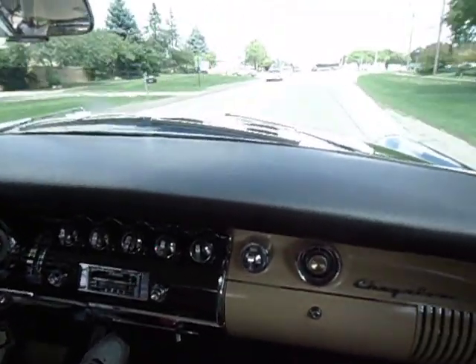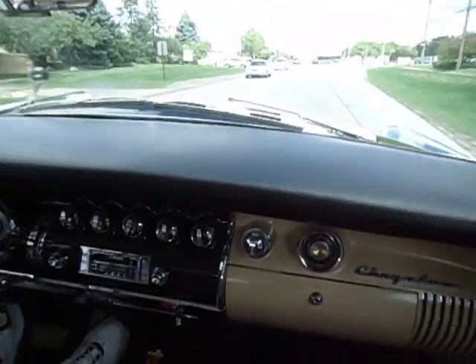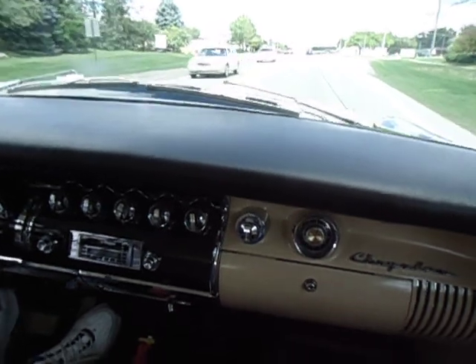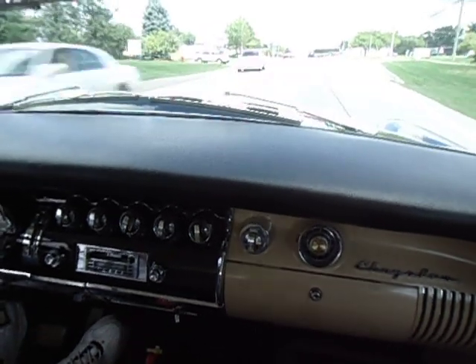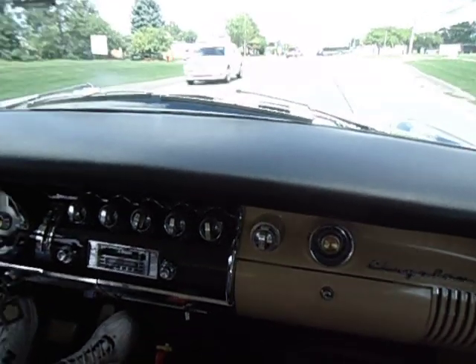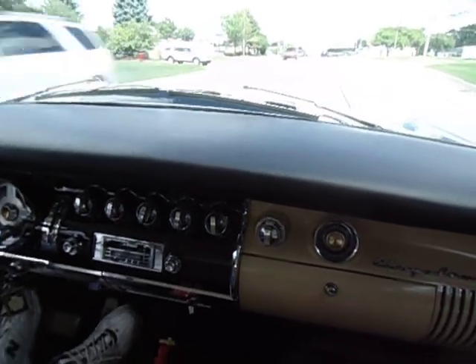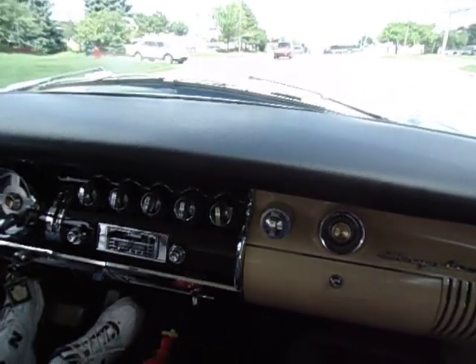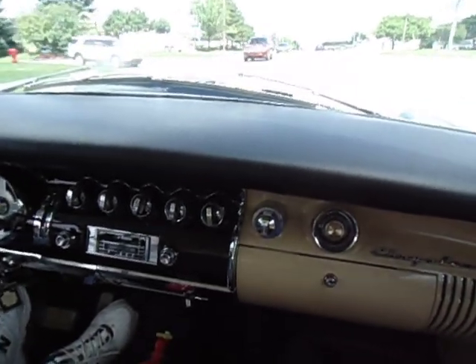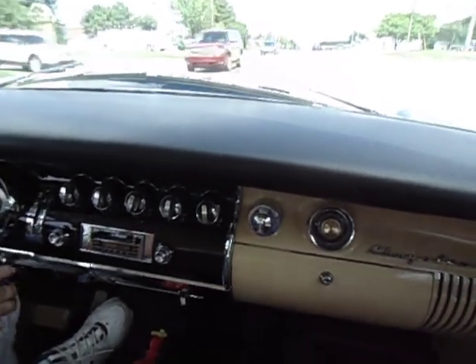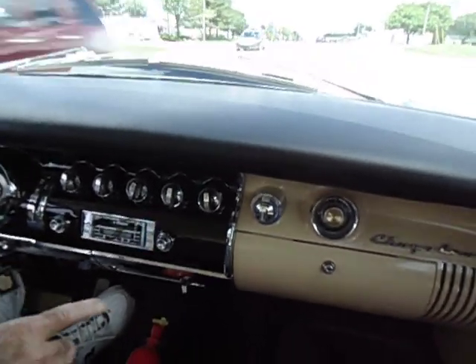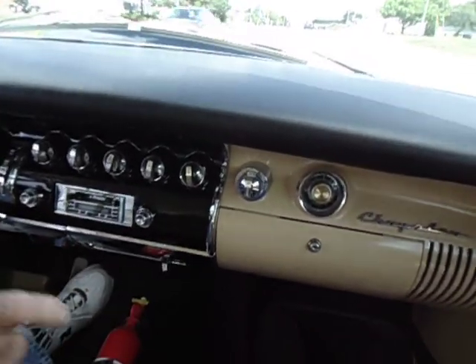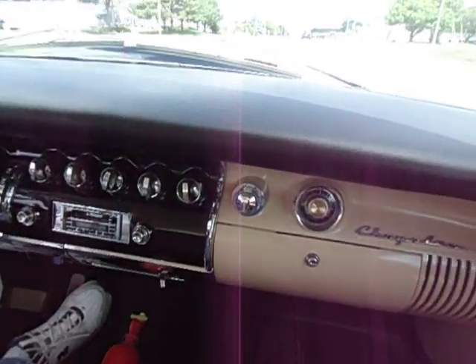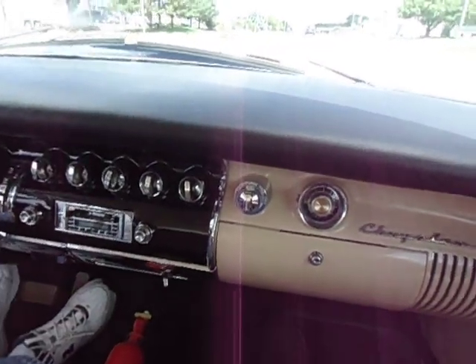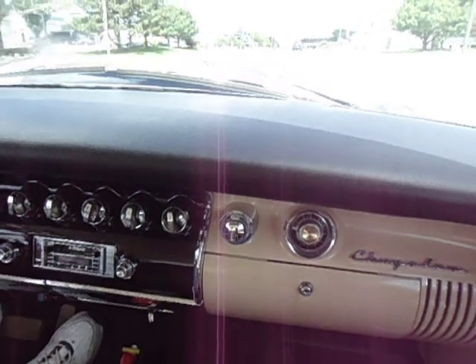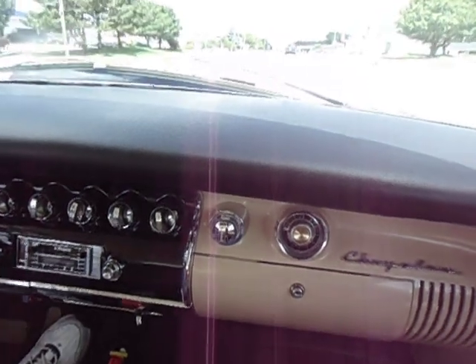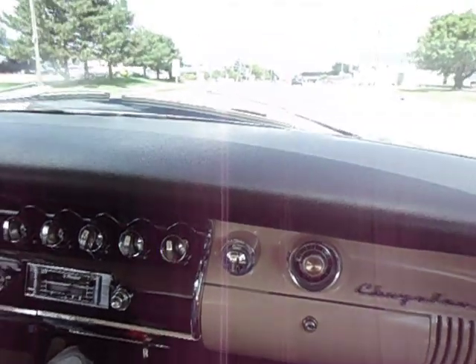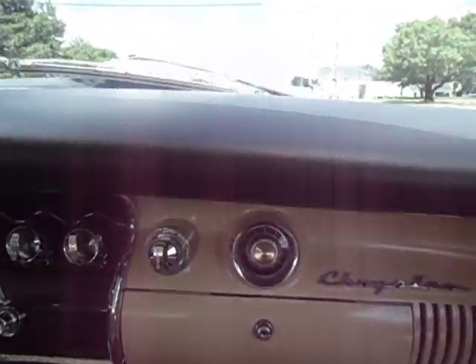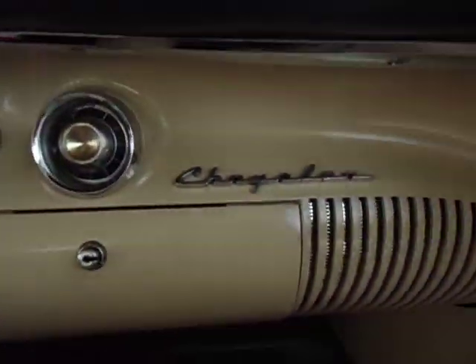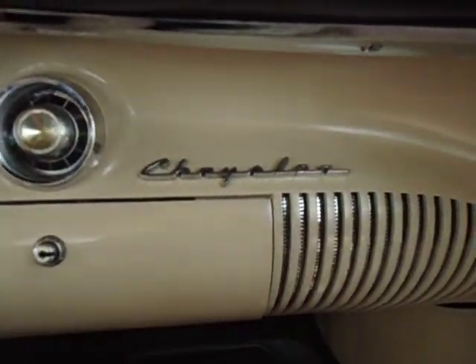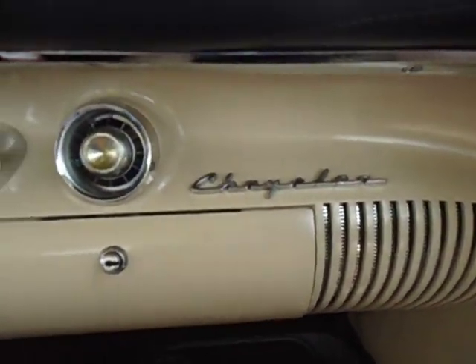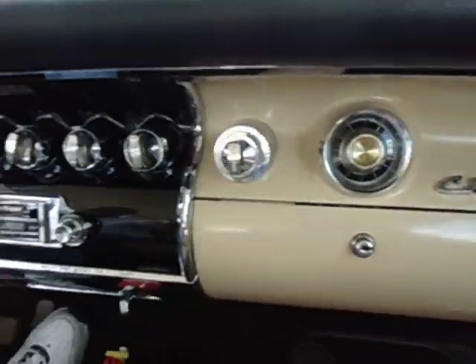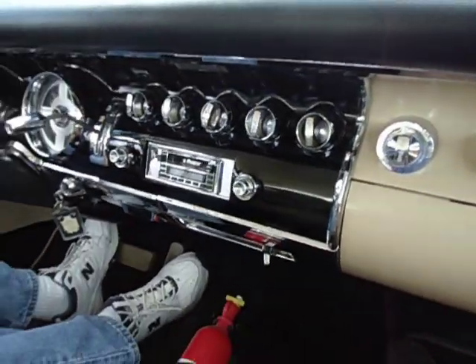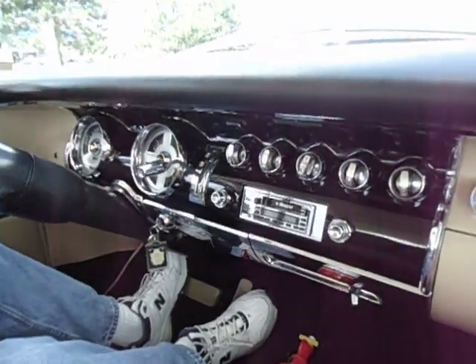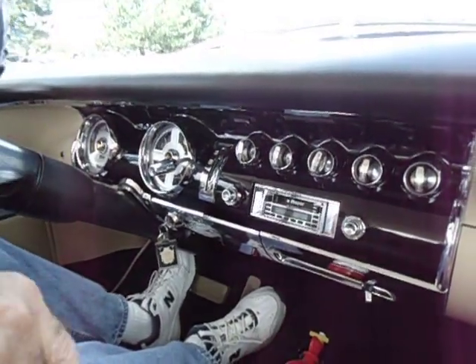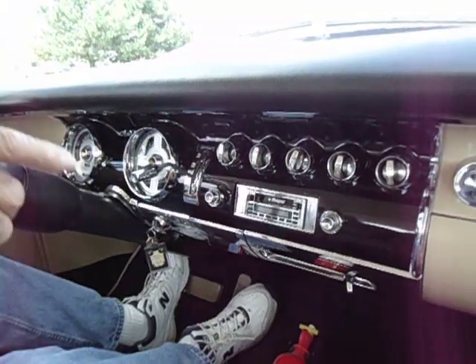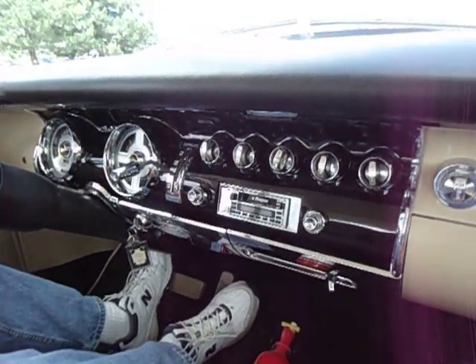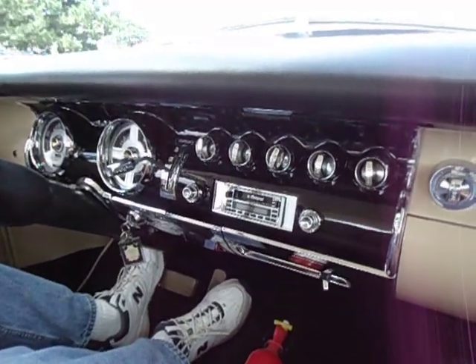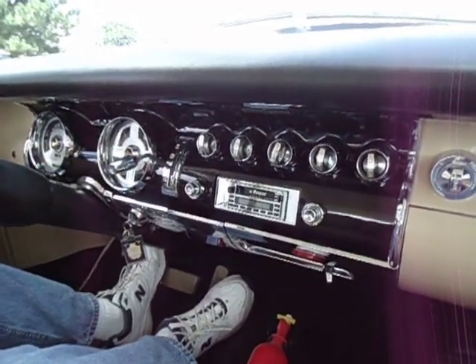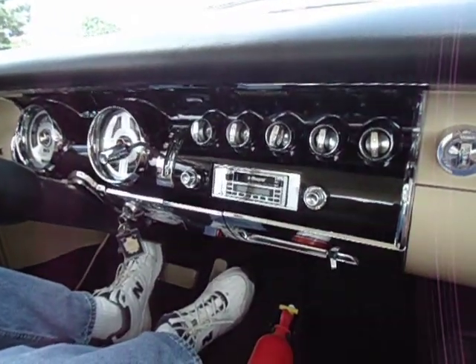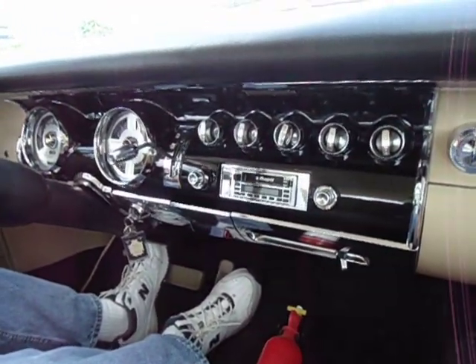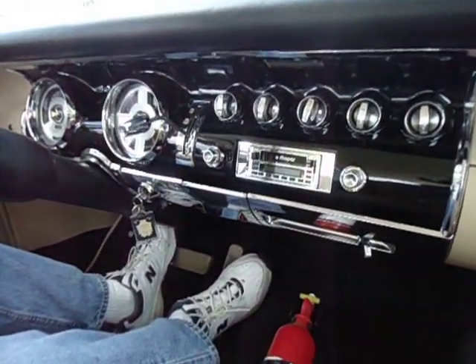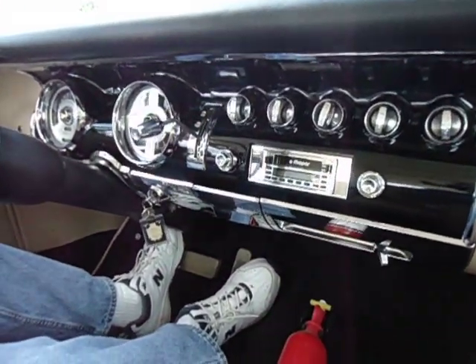Beautiful dash. Yeah, it is. There's cool strip covers — it's separate, the cool strip covers the...